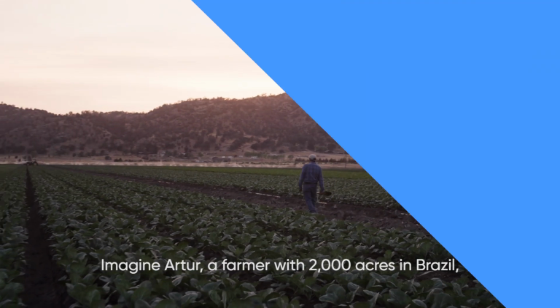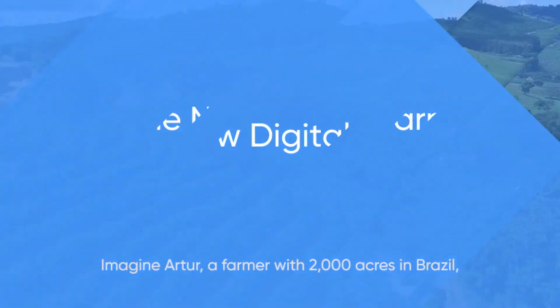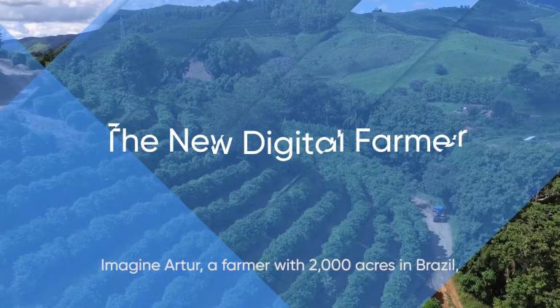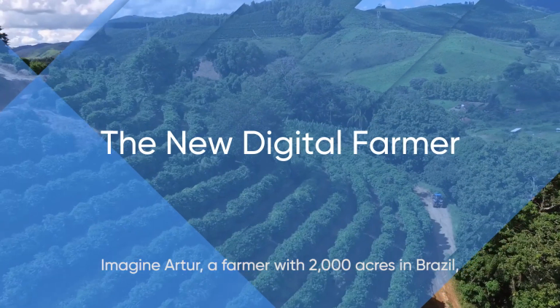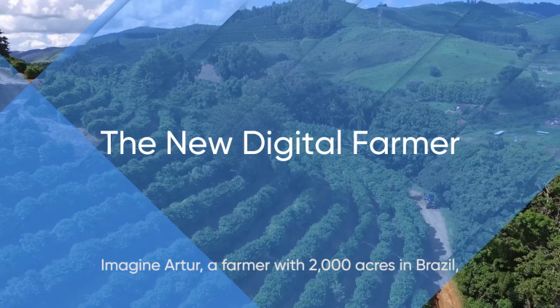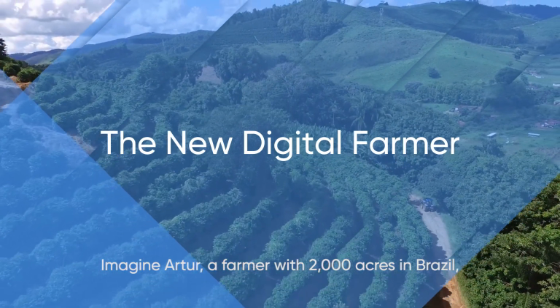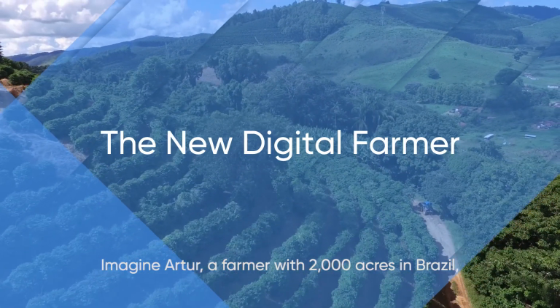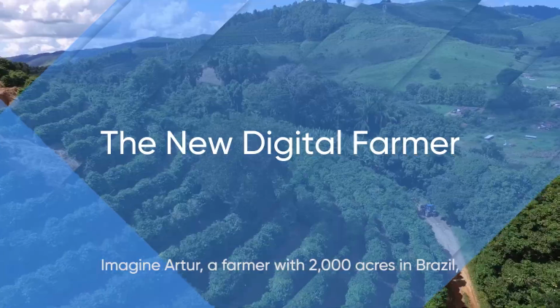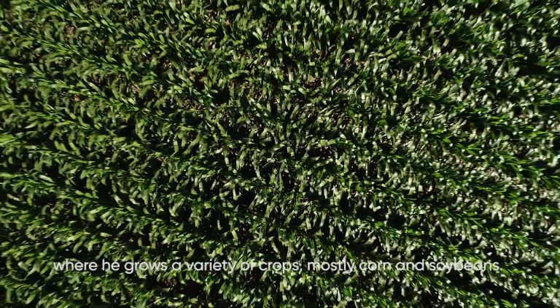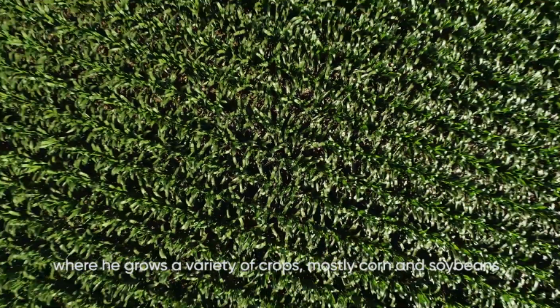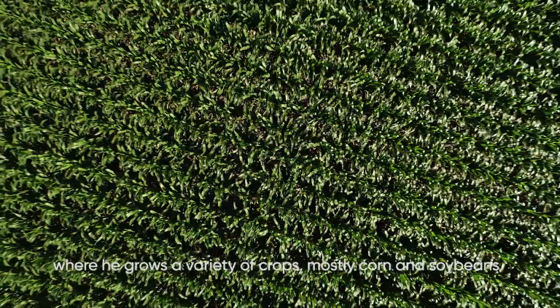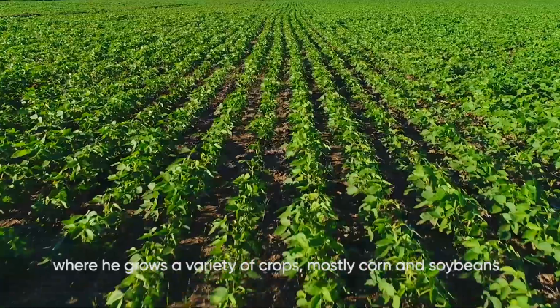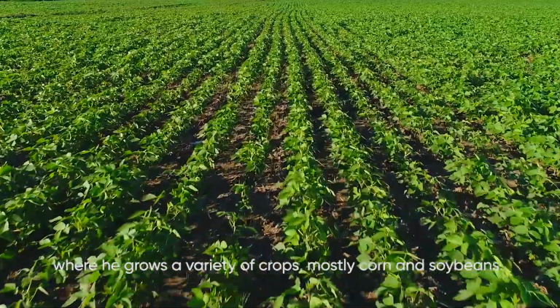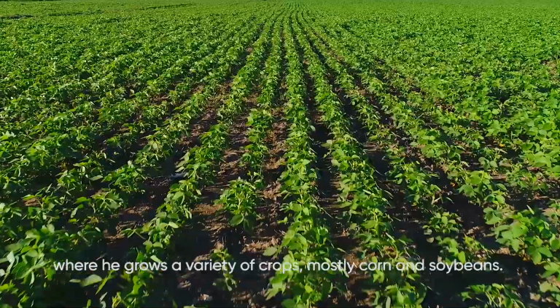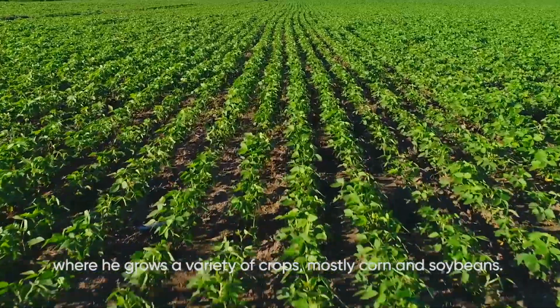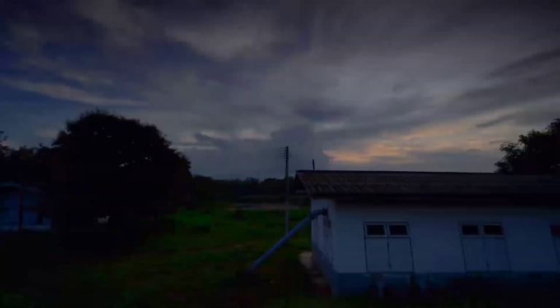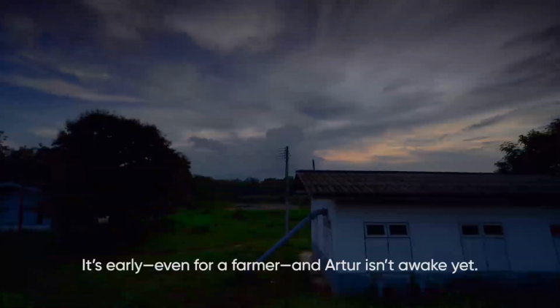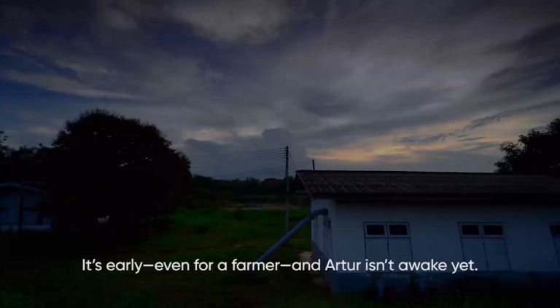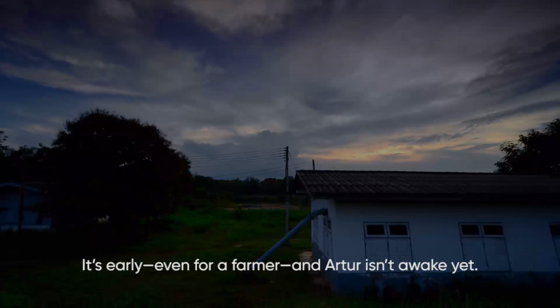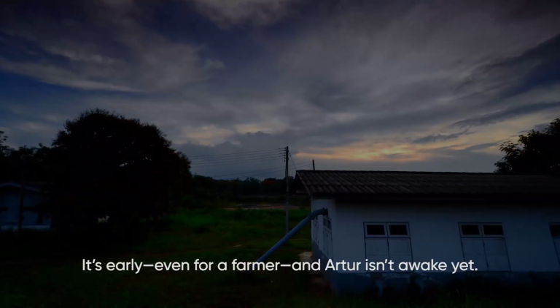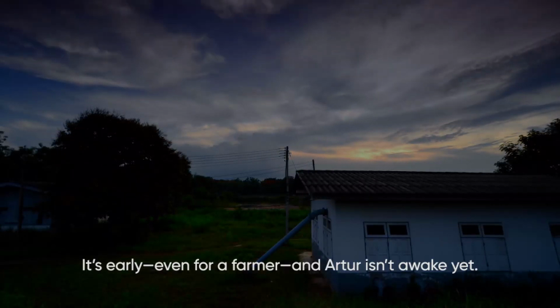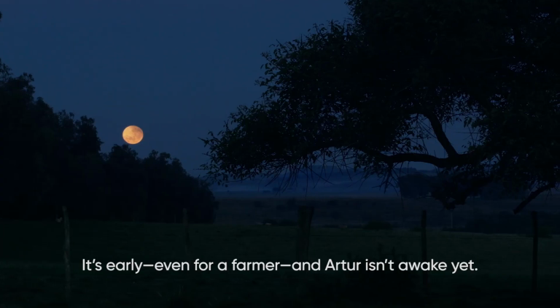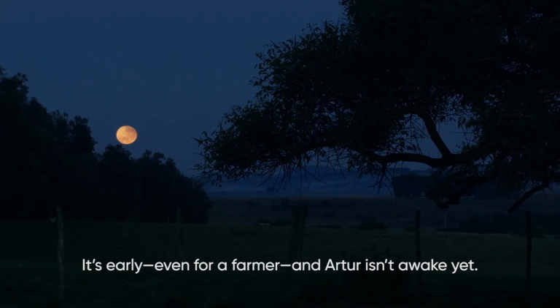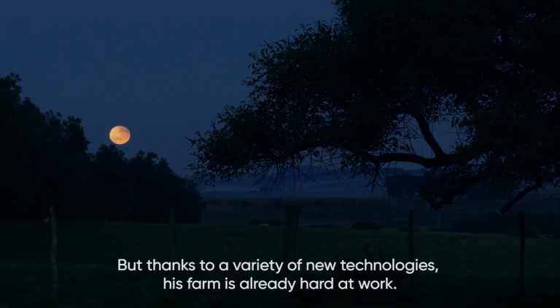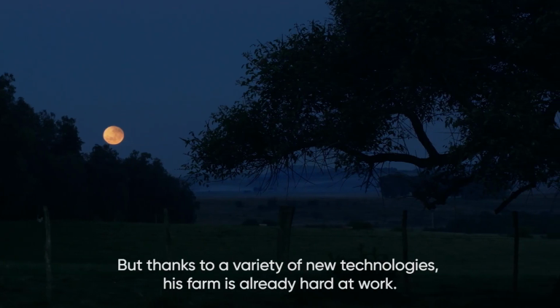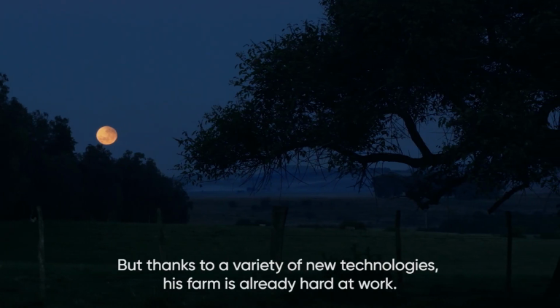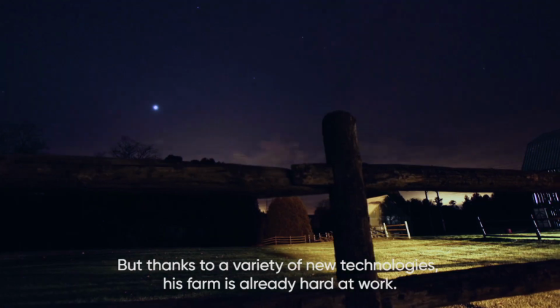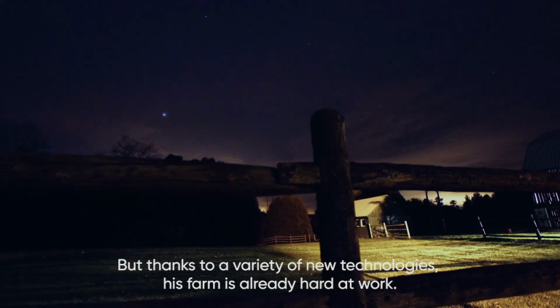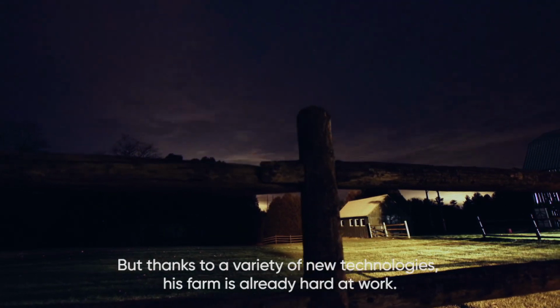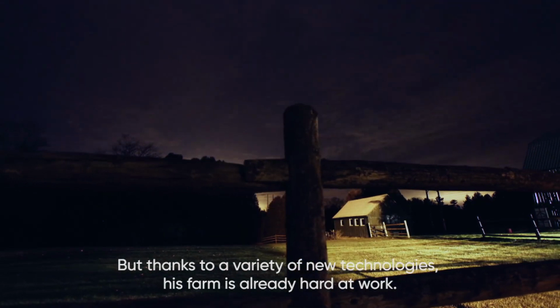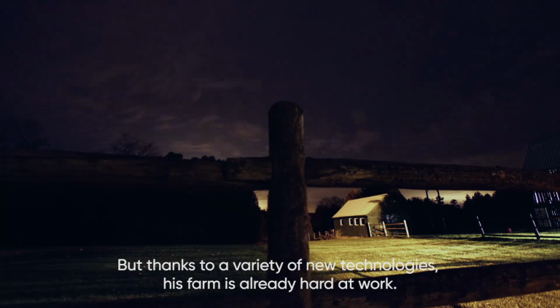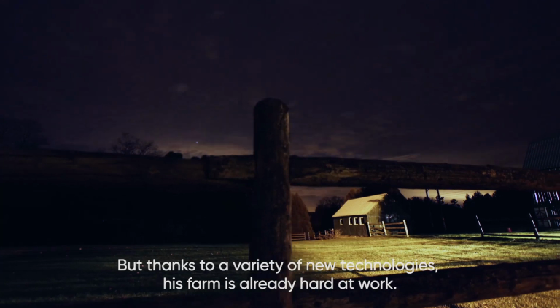Imagine Artur, a farmer with 2,000 acres in Brazil, where he grows a variety of crops, mostly corn and soybeans. It's early, even for a farmer, and Artur isn't awake yet. But thanks to a variety of new technologies, his farm is already hard at work.